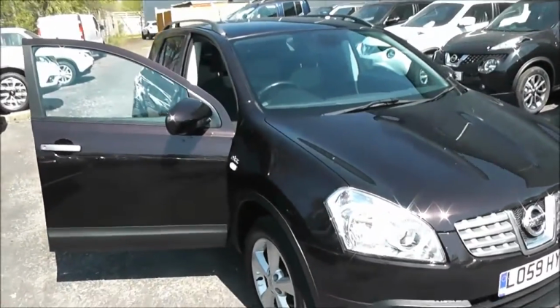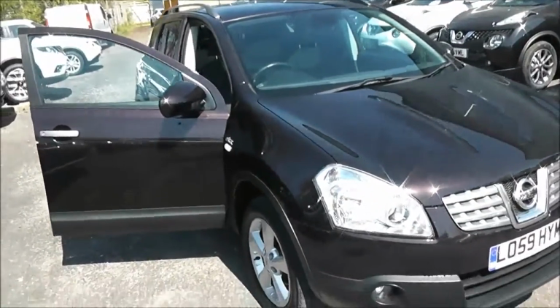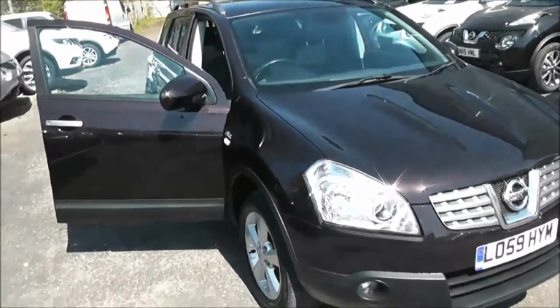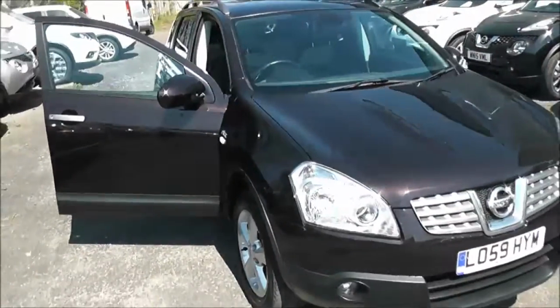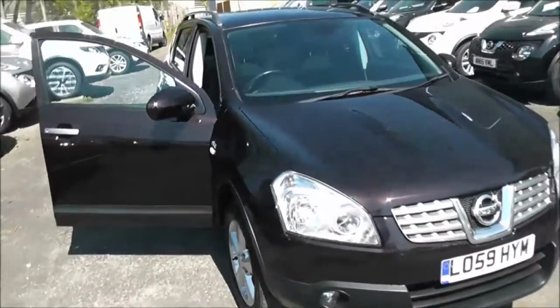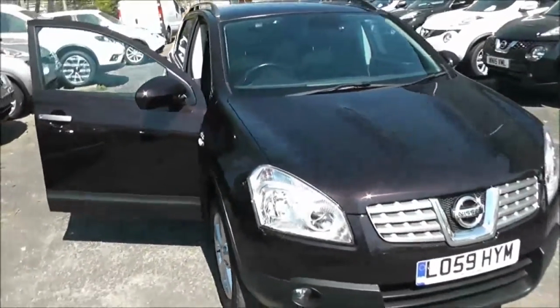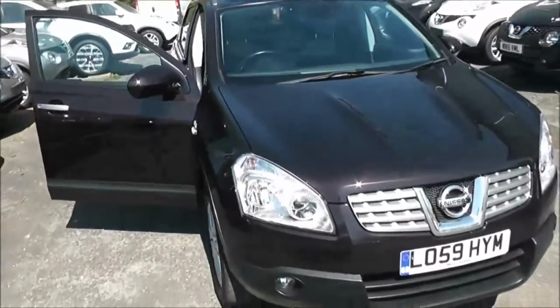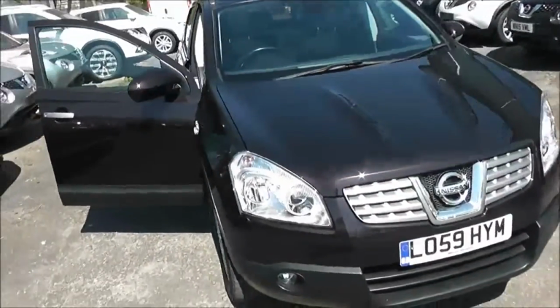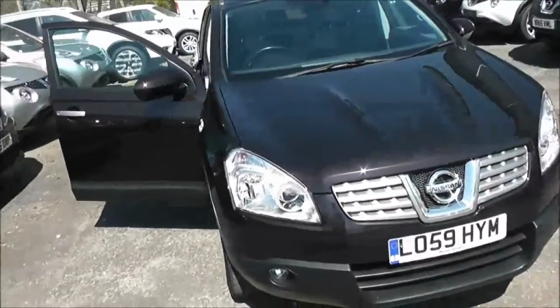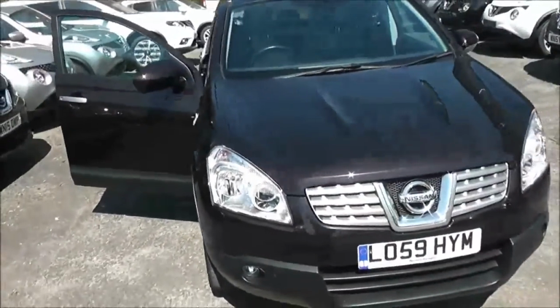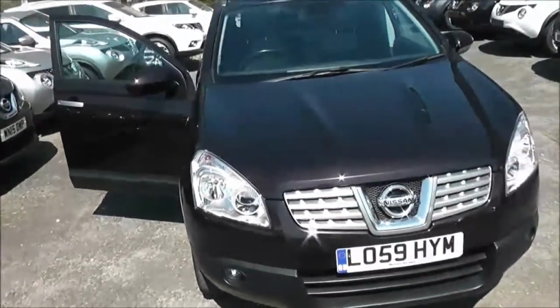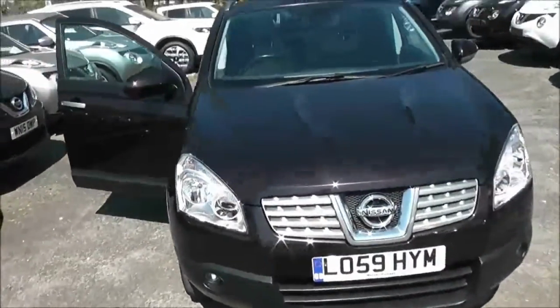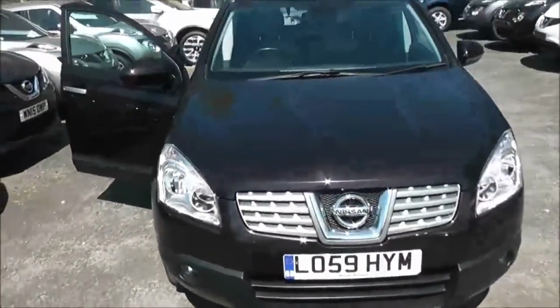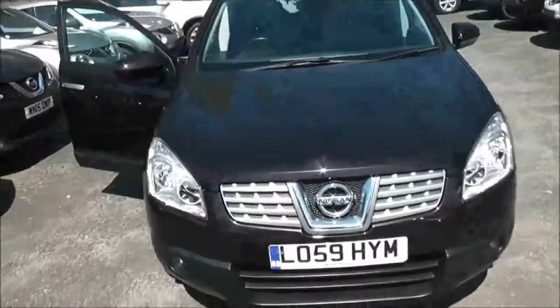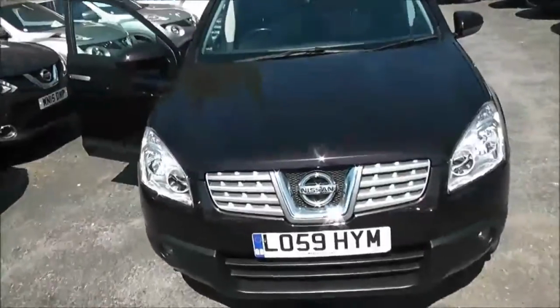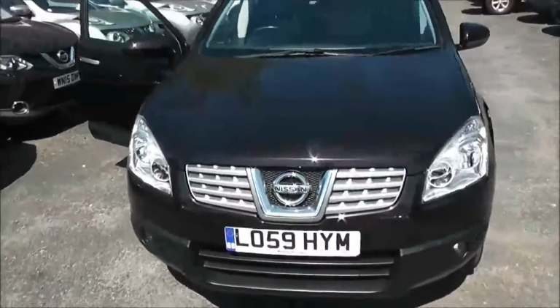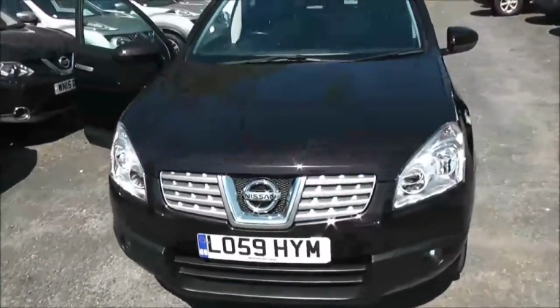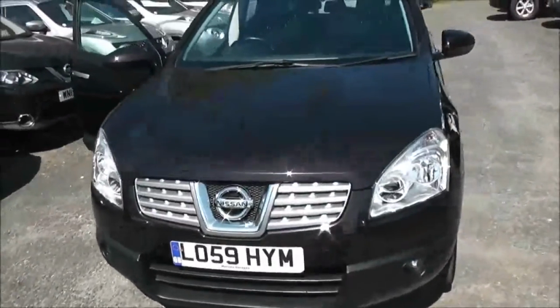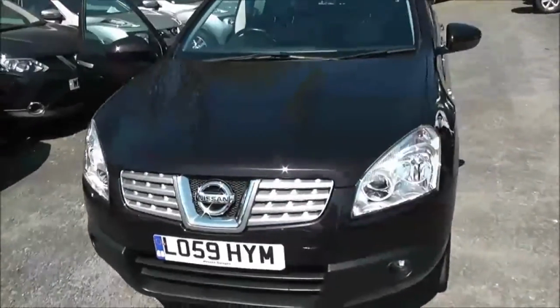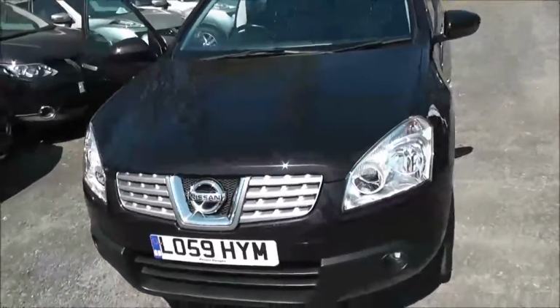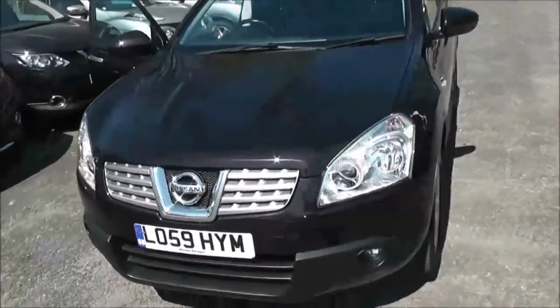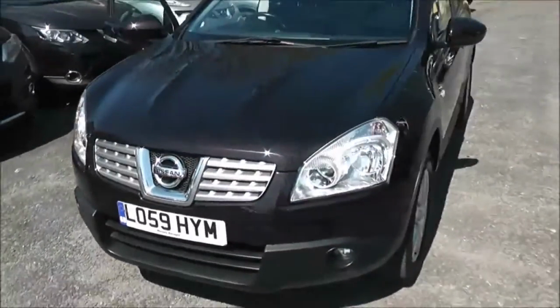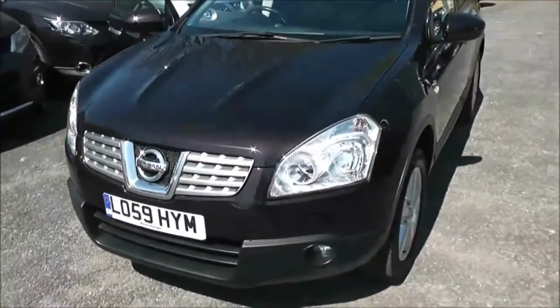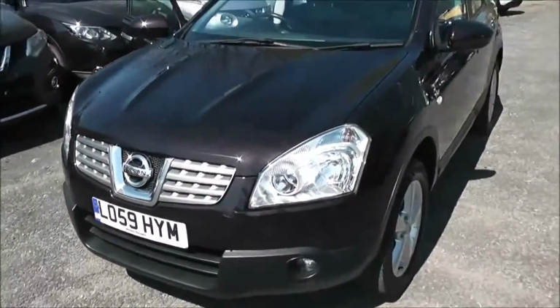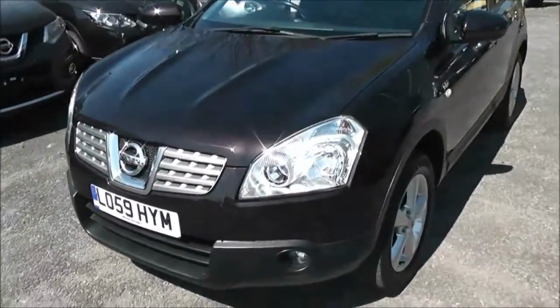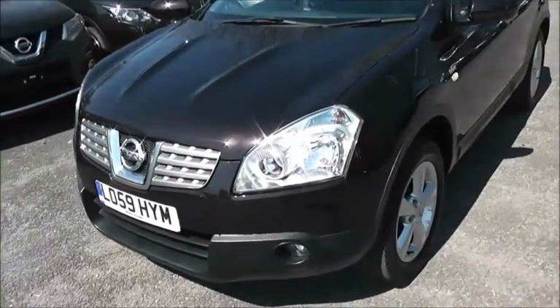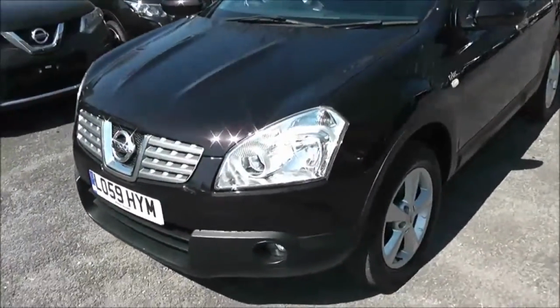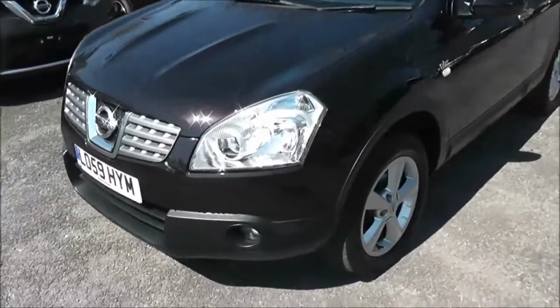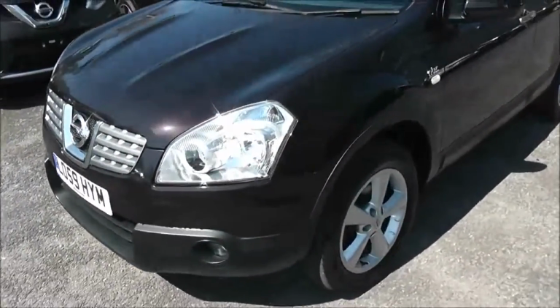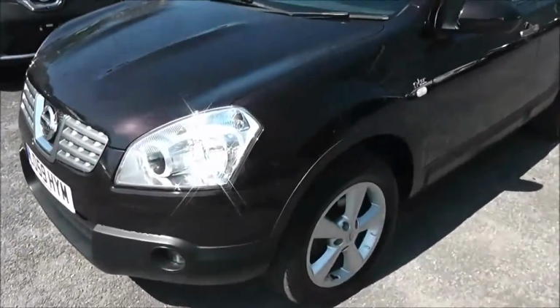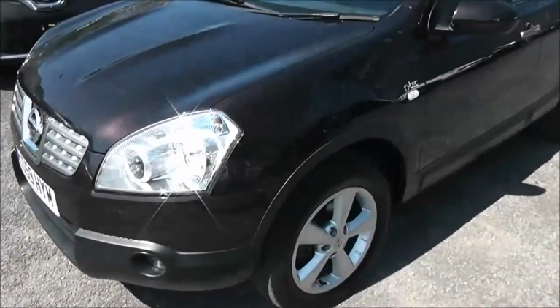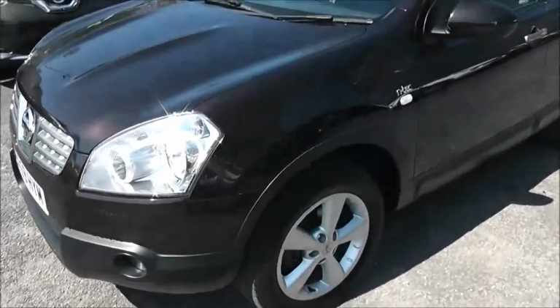This vehicle will be in tax band E, insurance group number 16, and has a combined fuel consumption of around 54 miles per gallon.